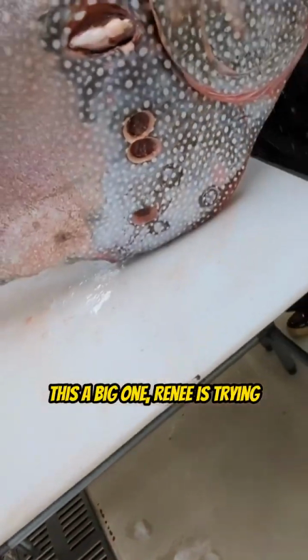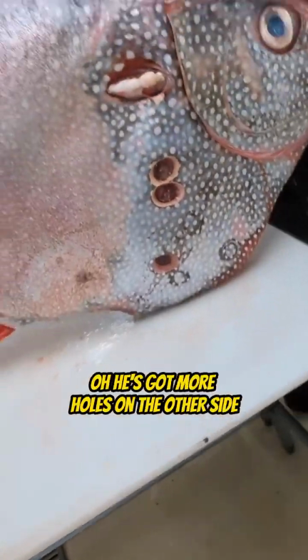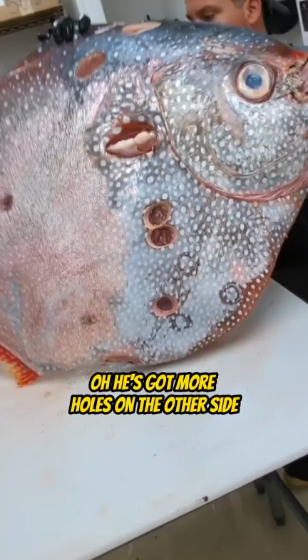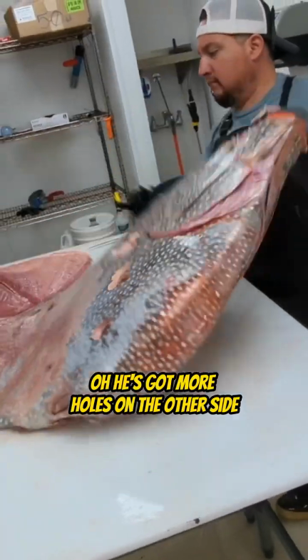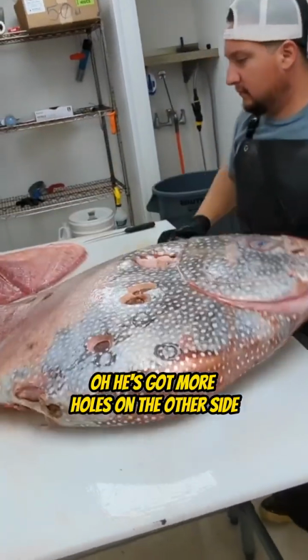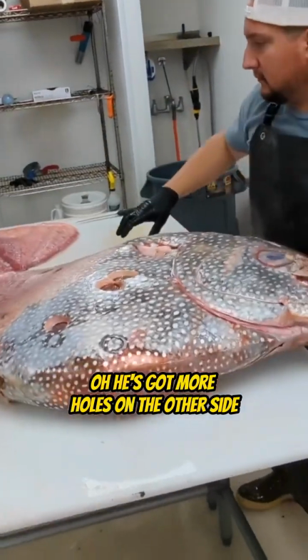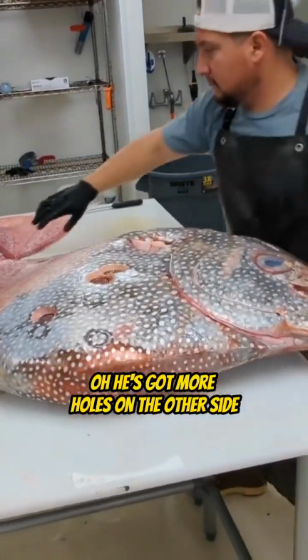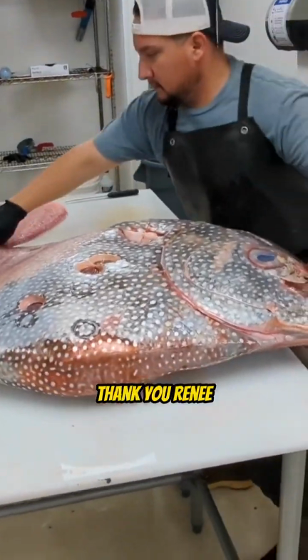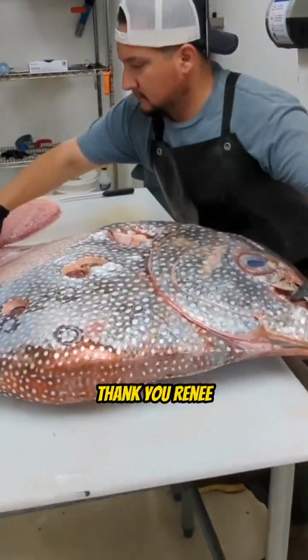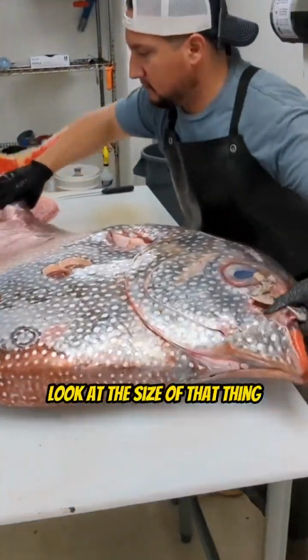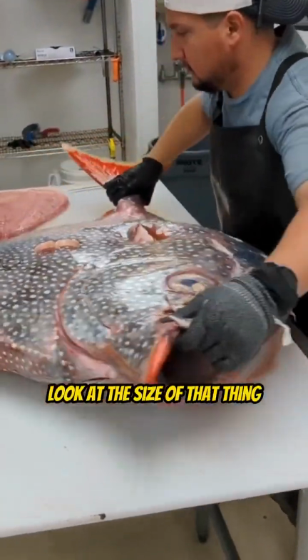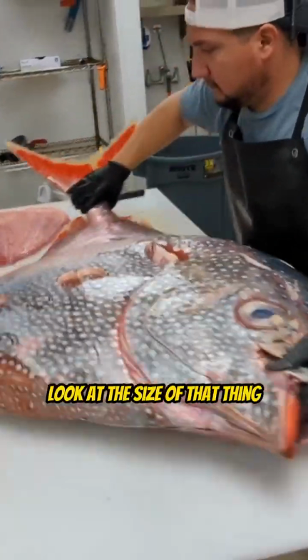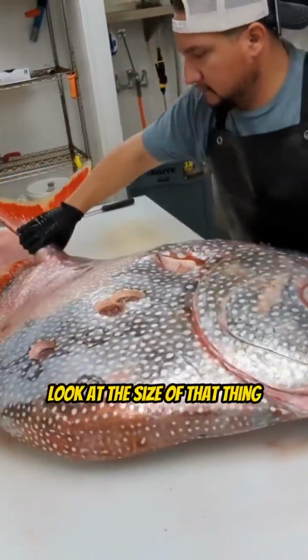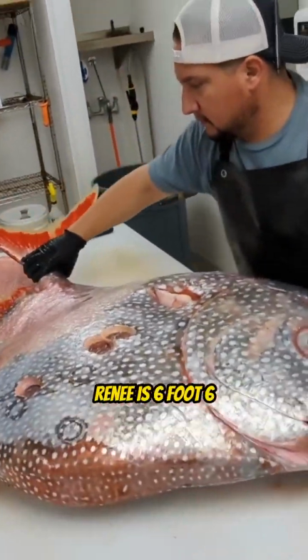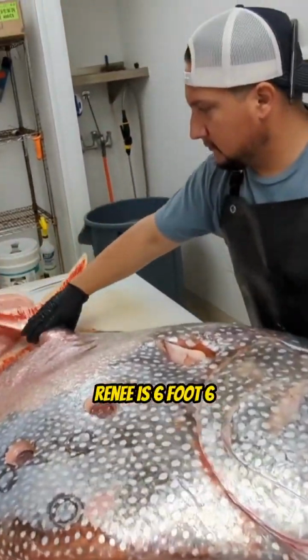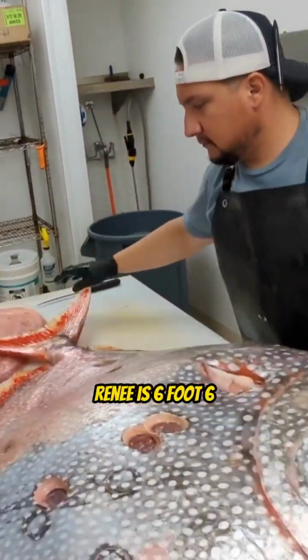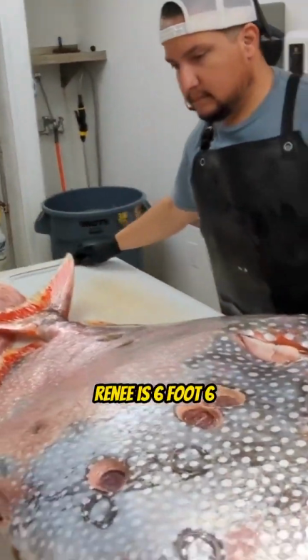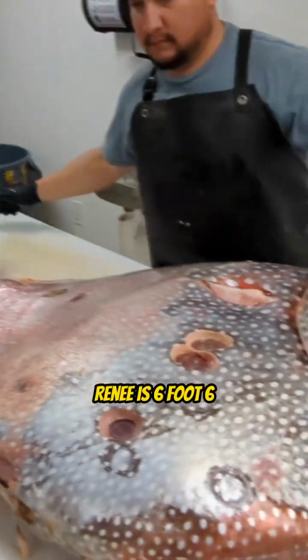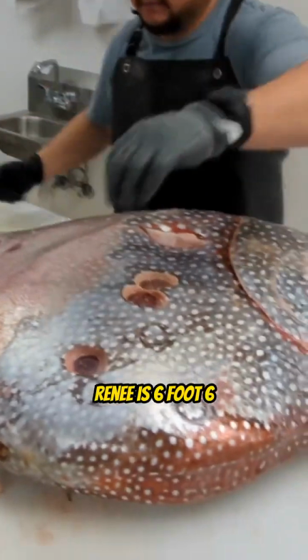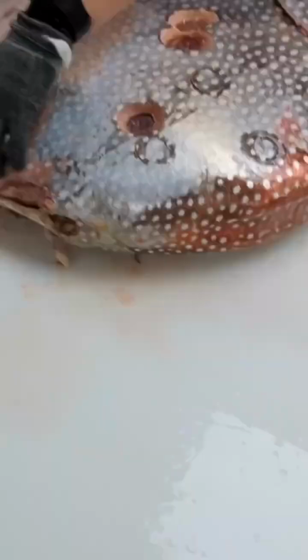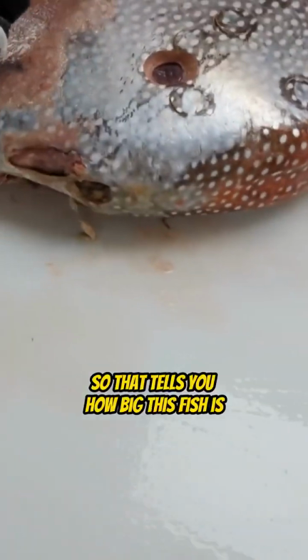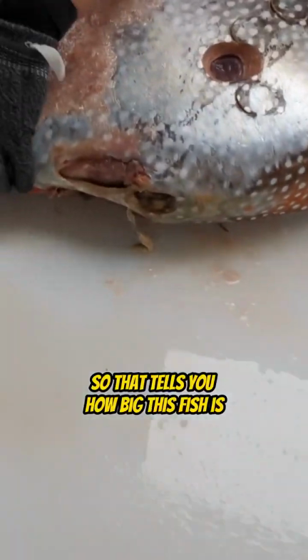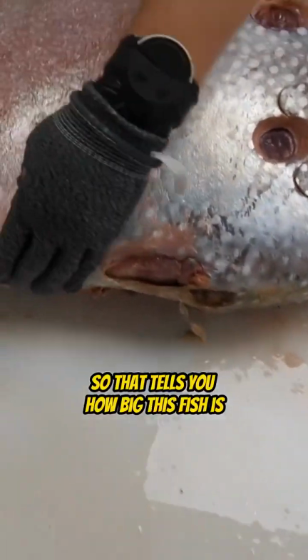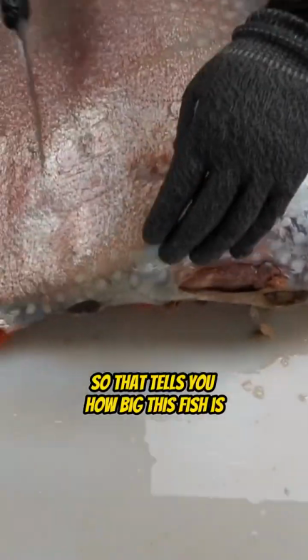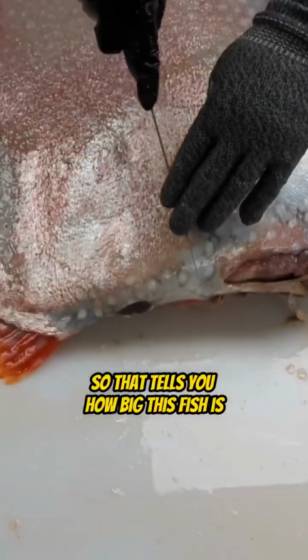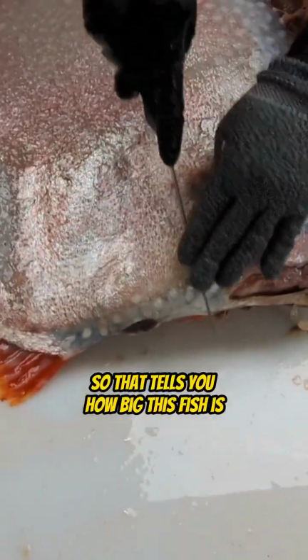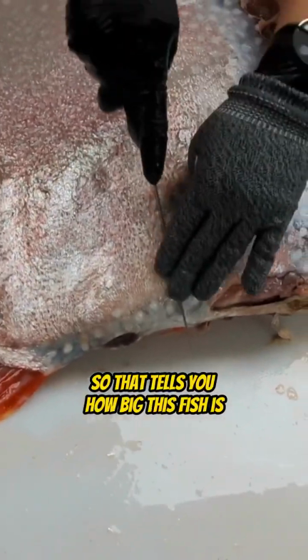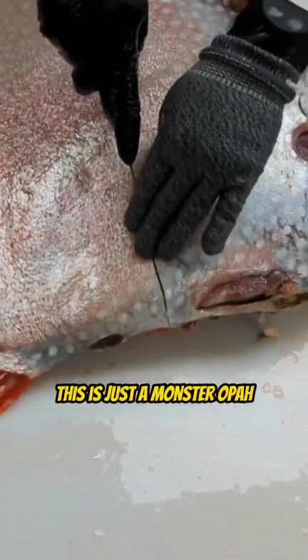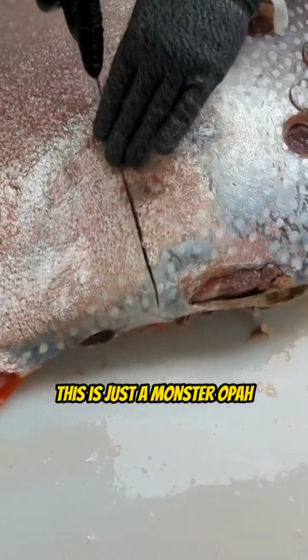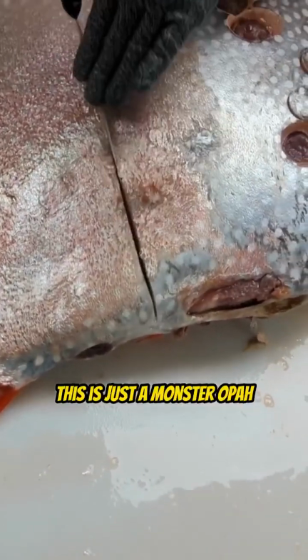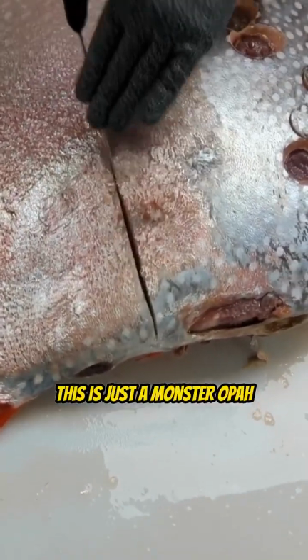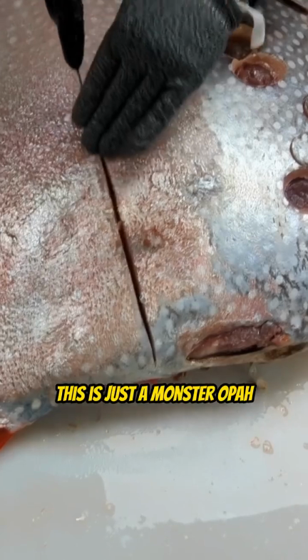Oh, he's got more holes on the other side. Thank you, Renee. Look at the size of that thing. Renee is six foot six — that tells you how big this fish is. This is just a monster Opa.